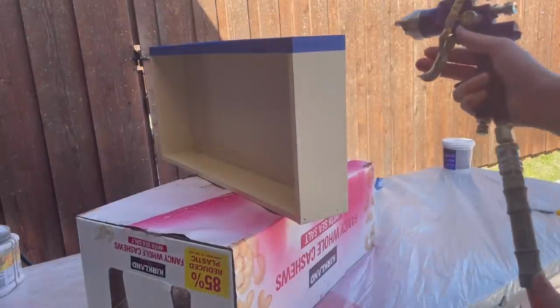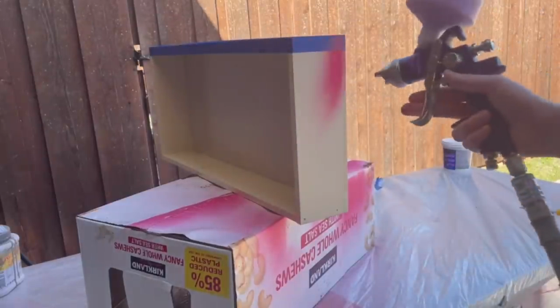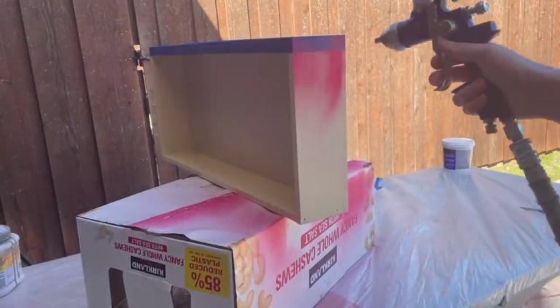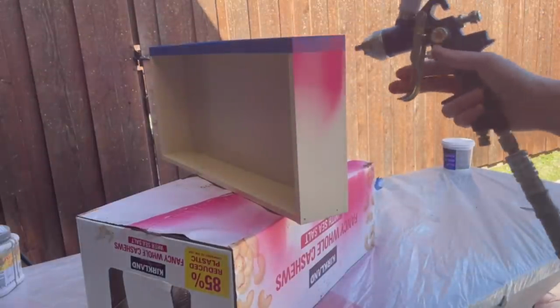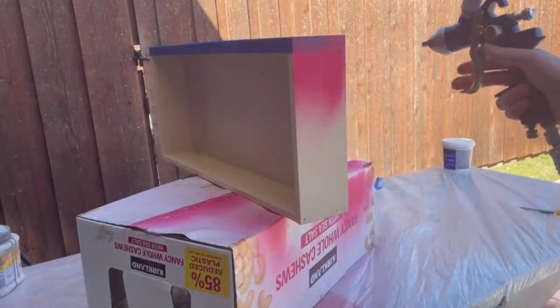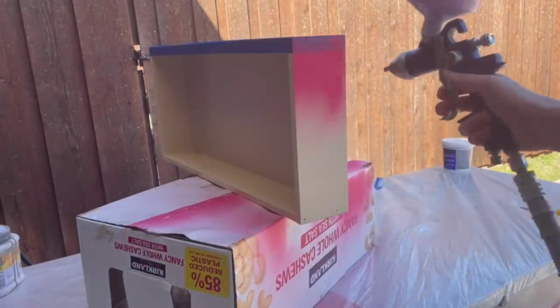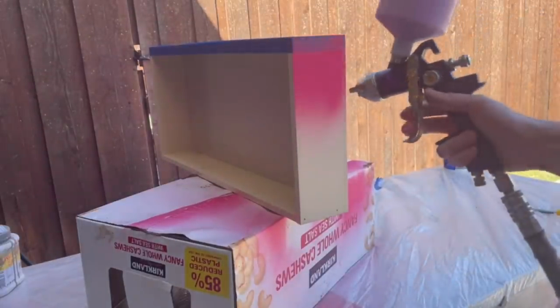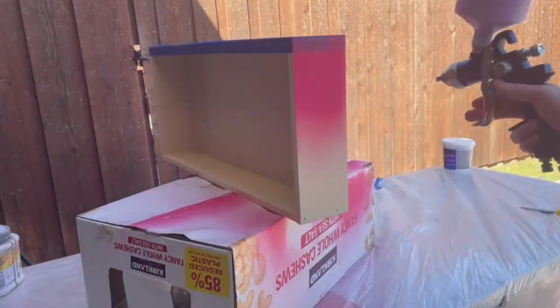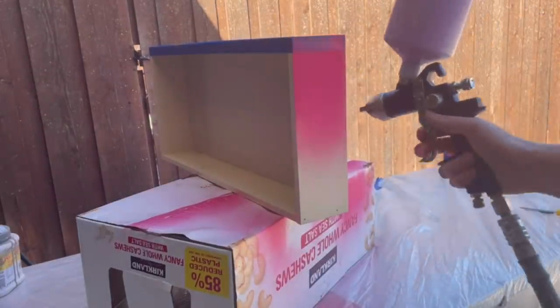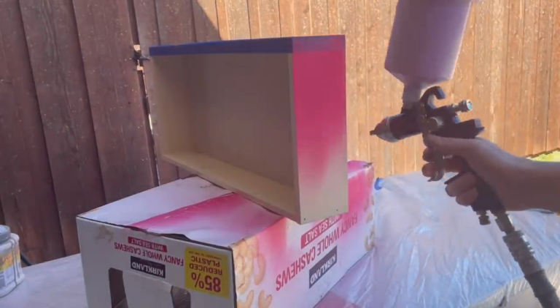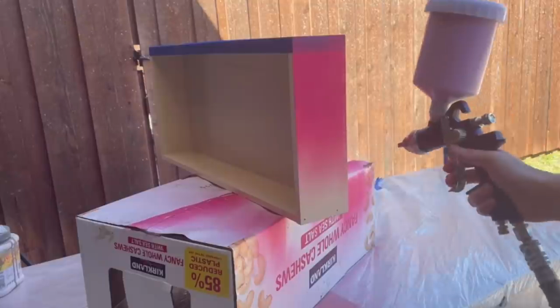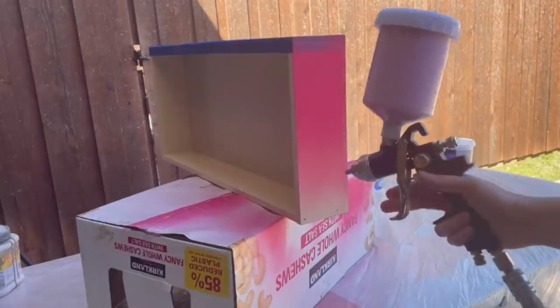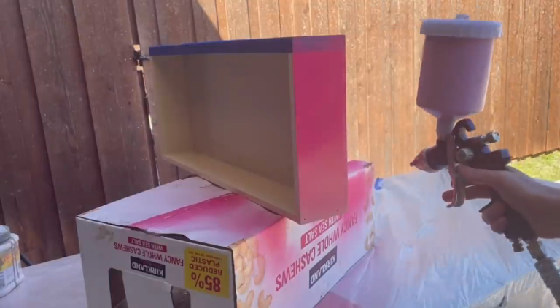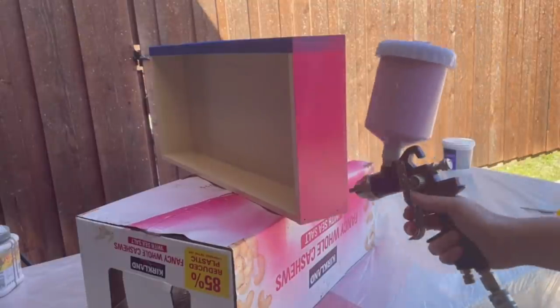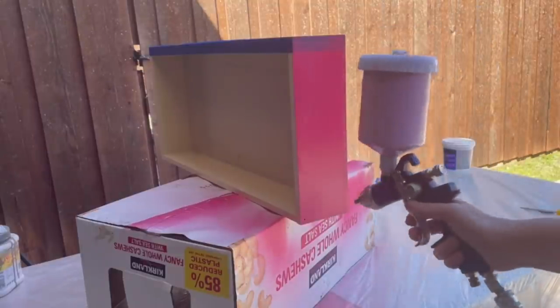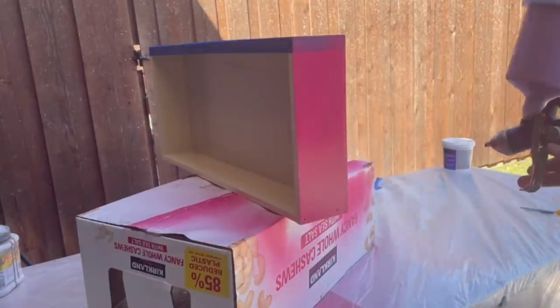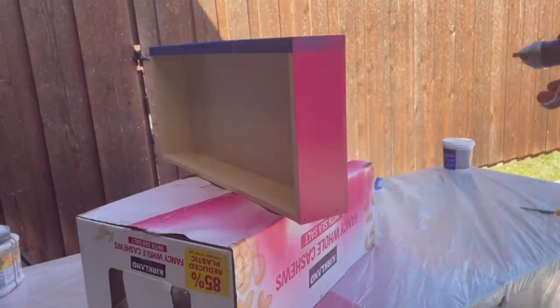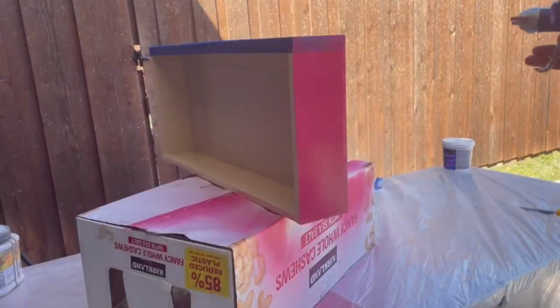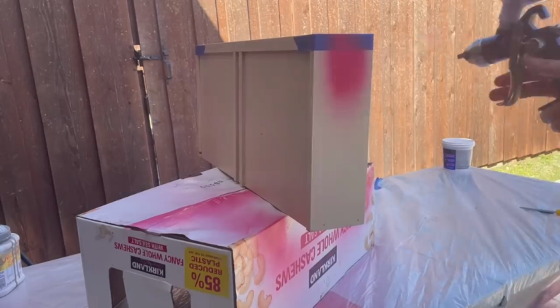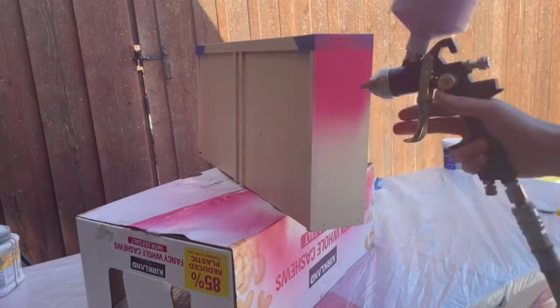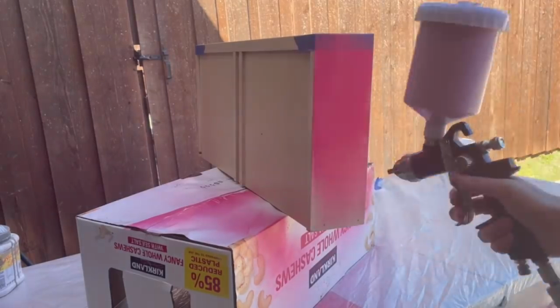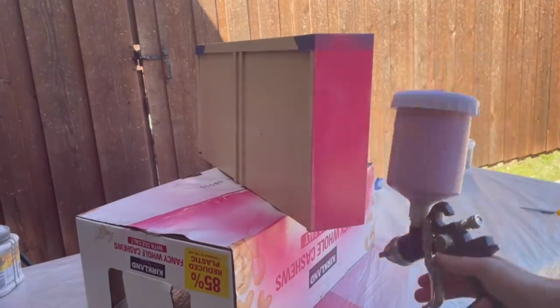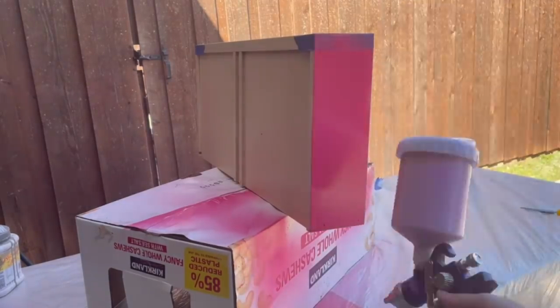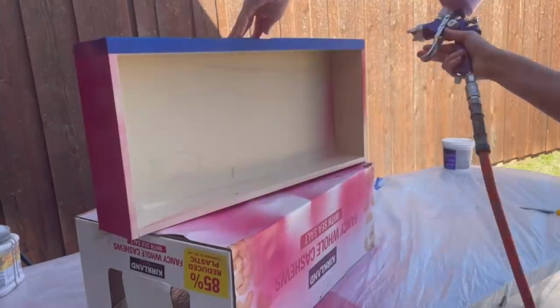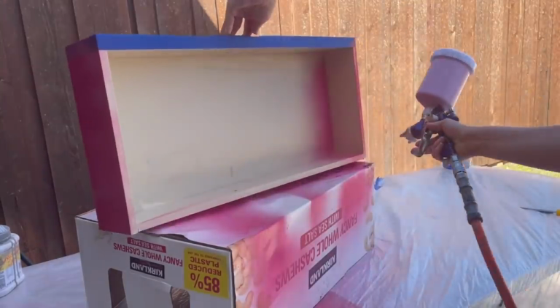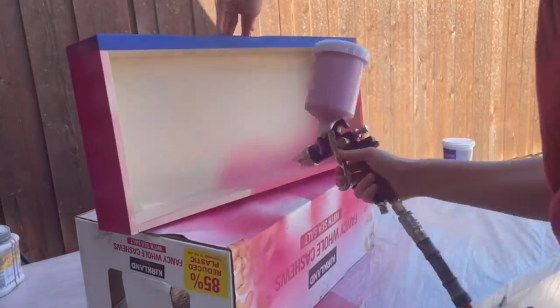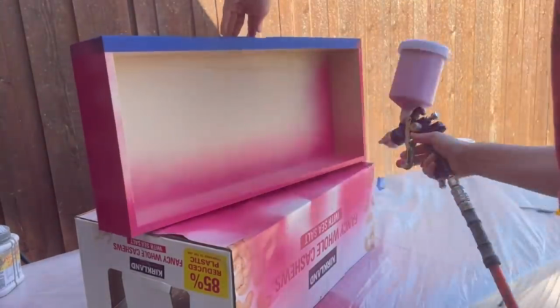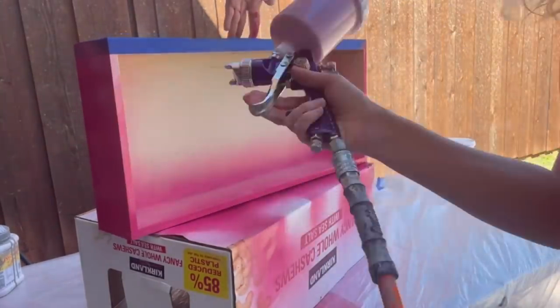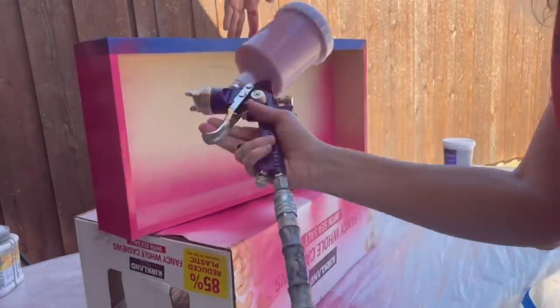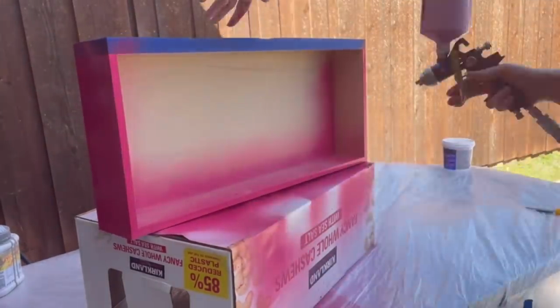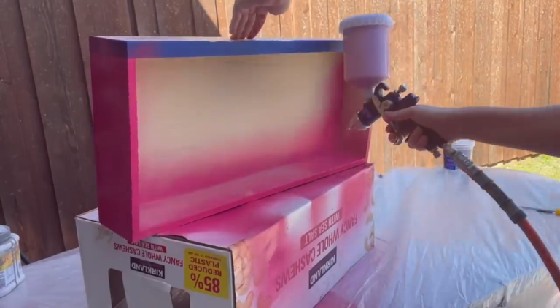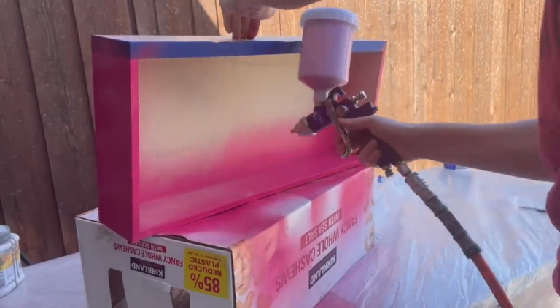Flip tip: I always save my Costco boxes. They are the perfect things to turn upside down and put my drawers or shelves on so that I can easily paint them.